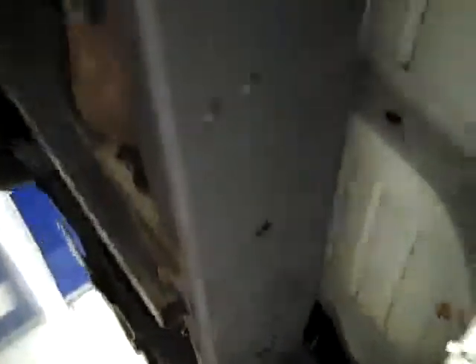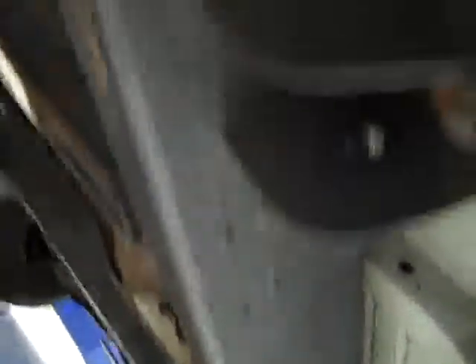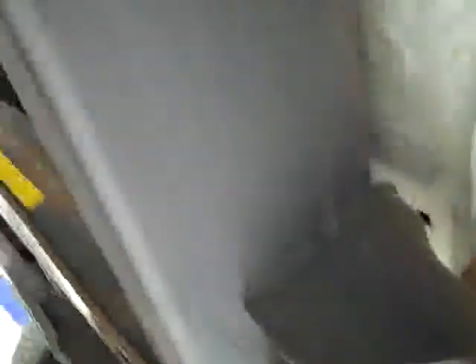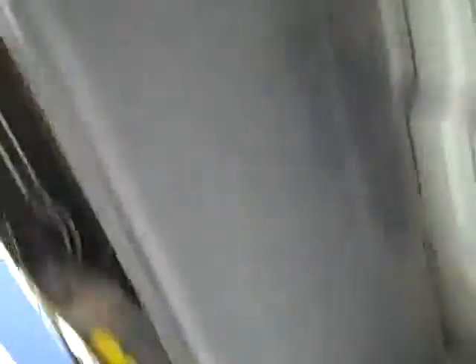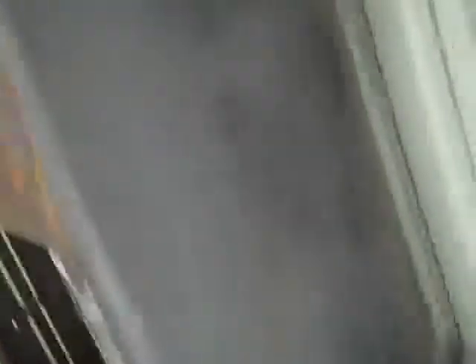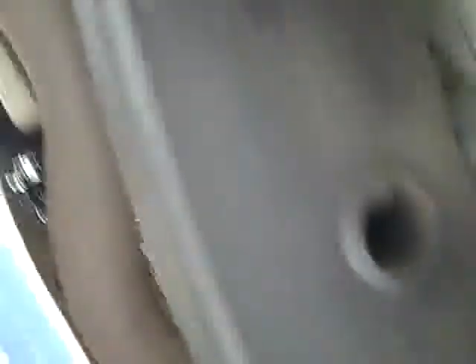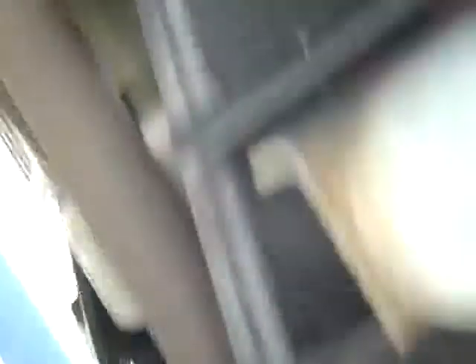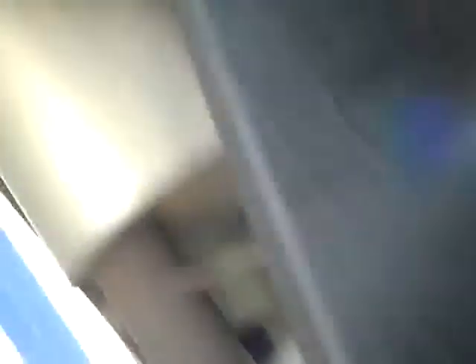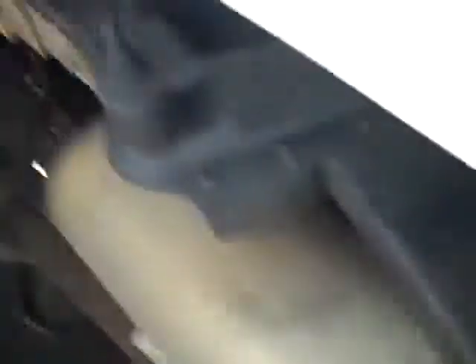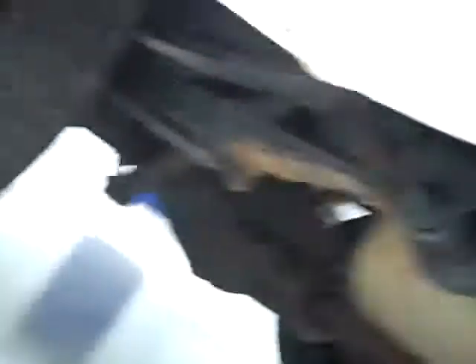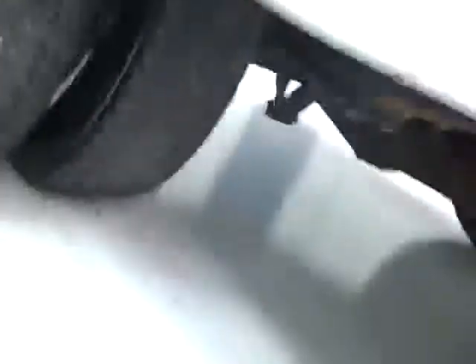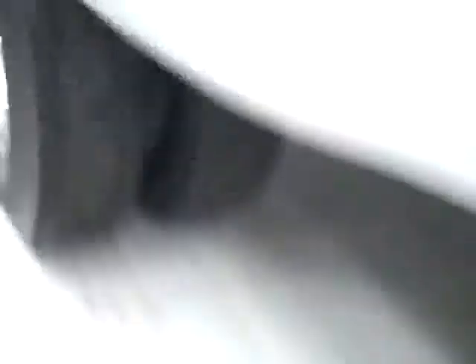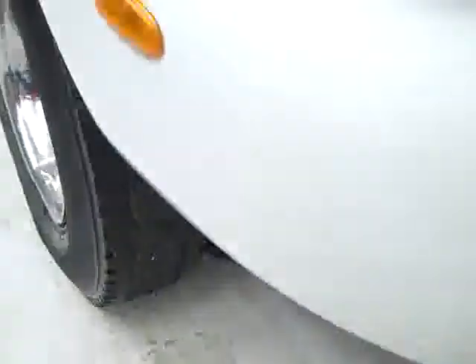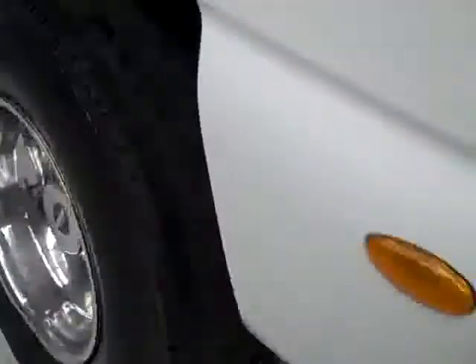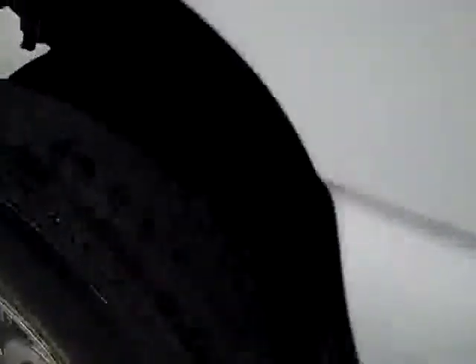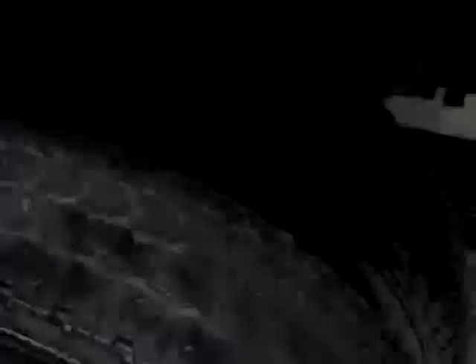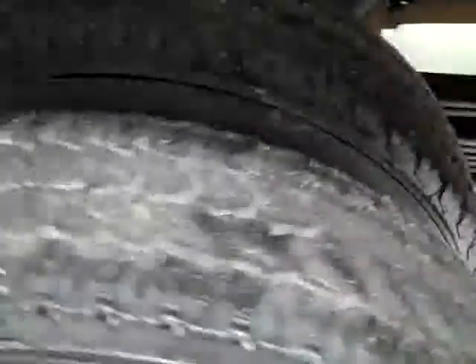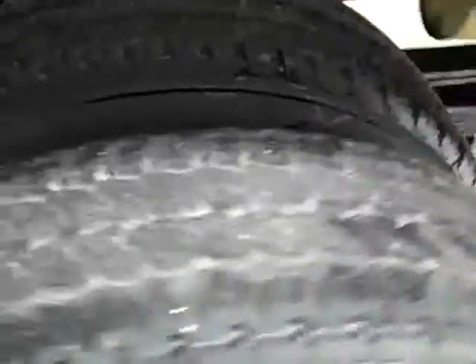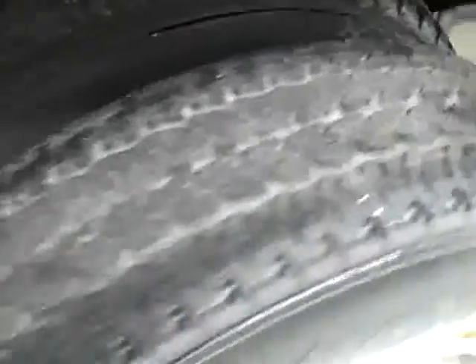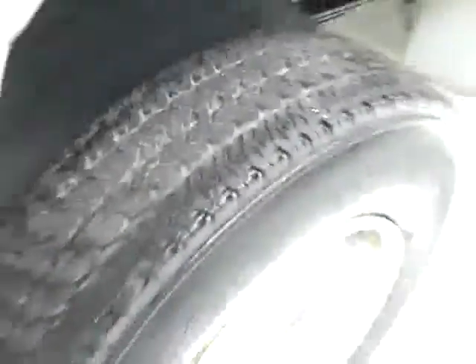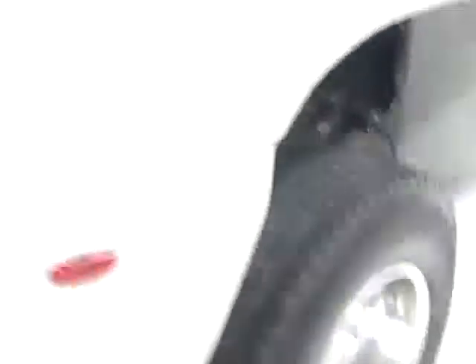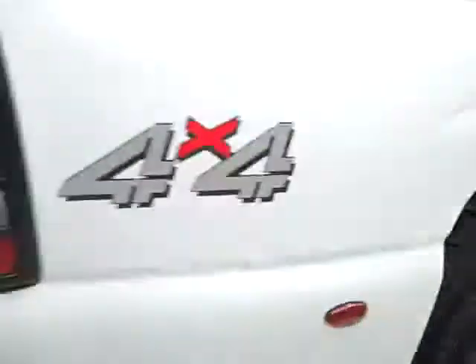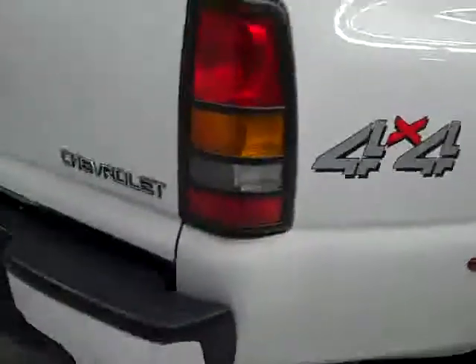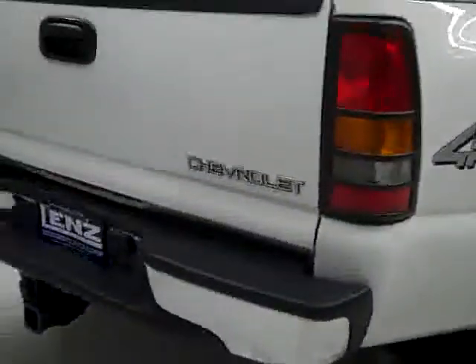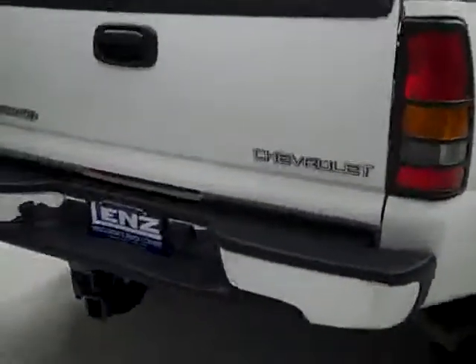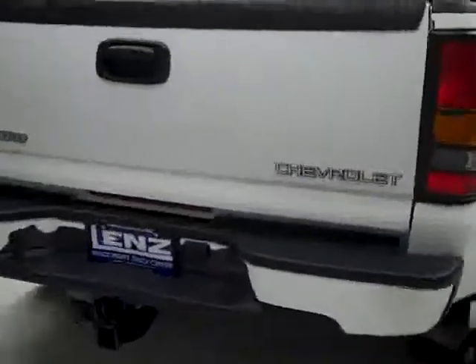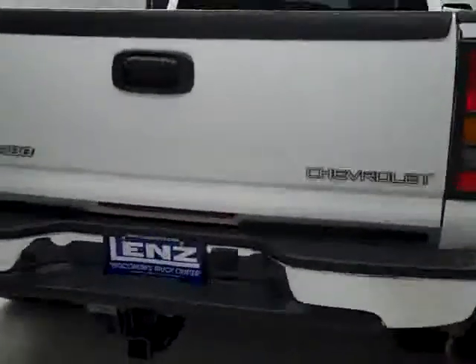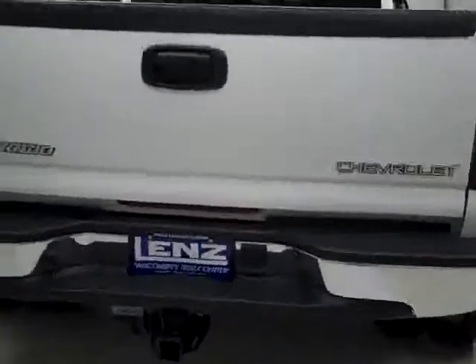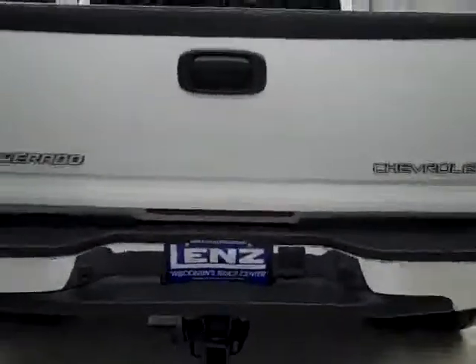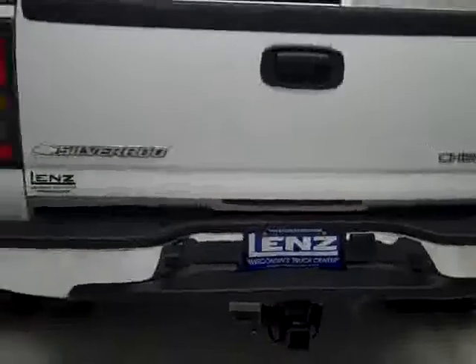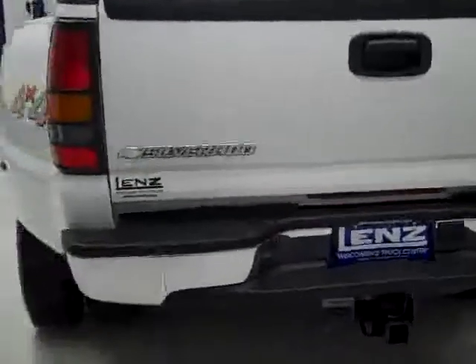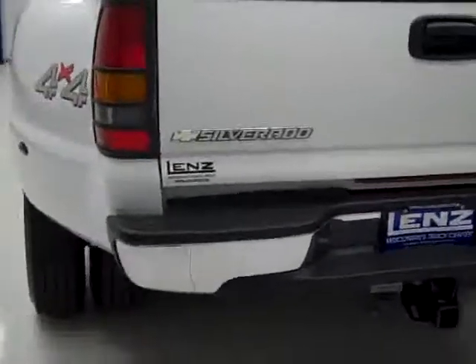Frame and underbody looks nice and clean, all the way back. Rear tires have just as much tread as the fronts. And going around back, the rear bumper and tailgate look like they're in really good shape as well.